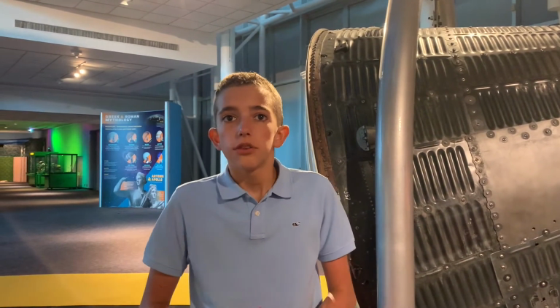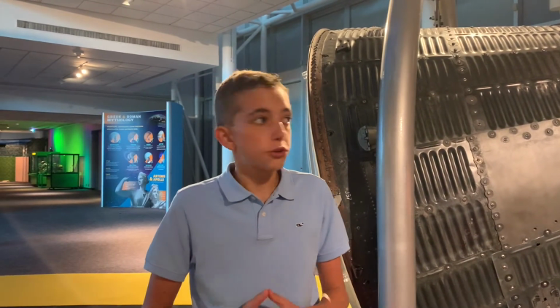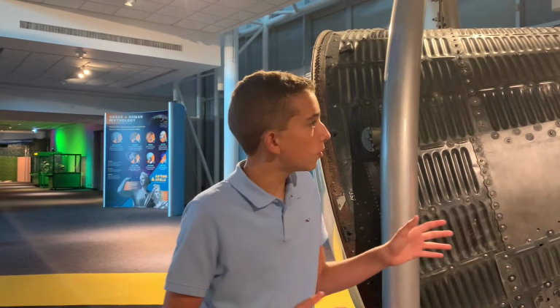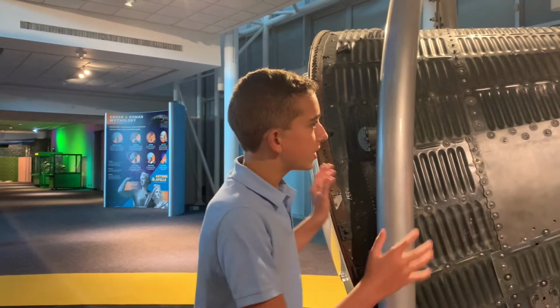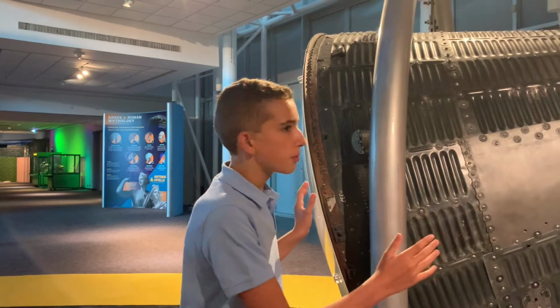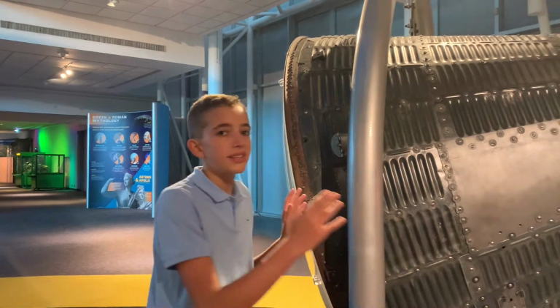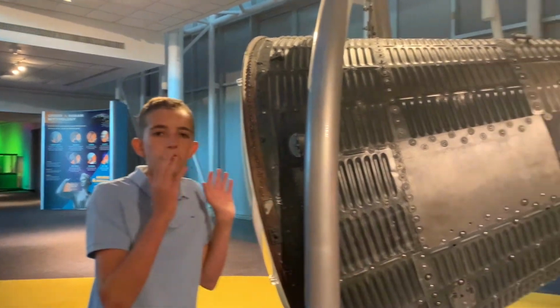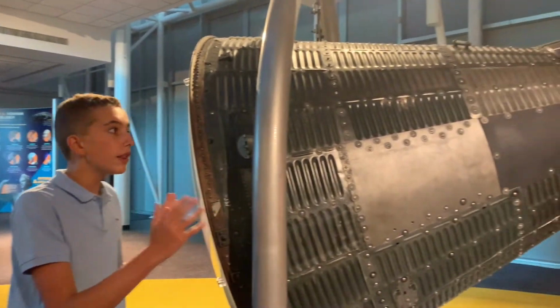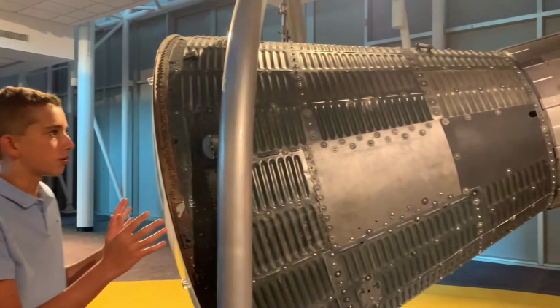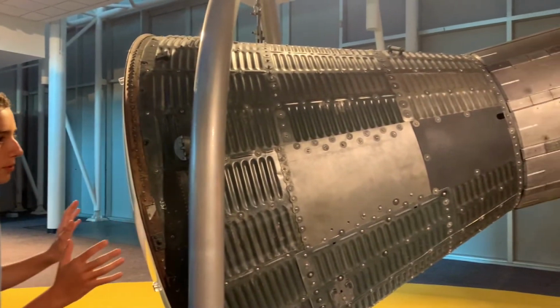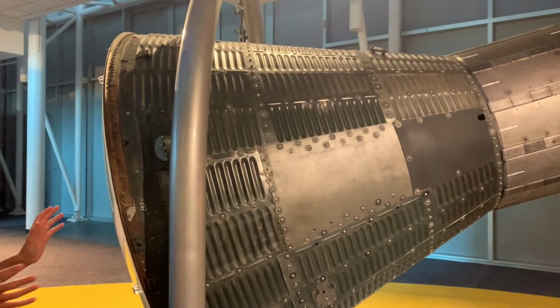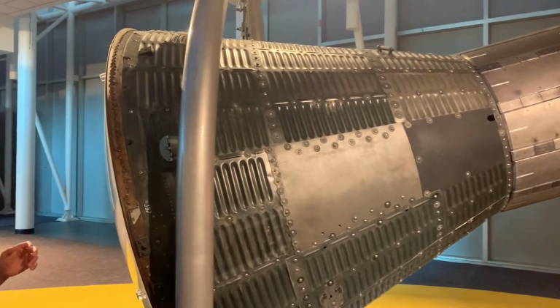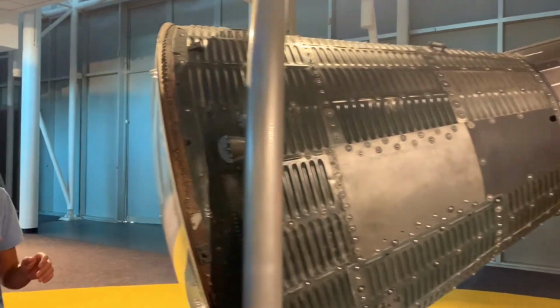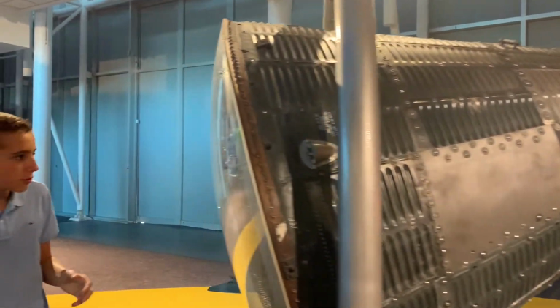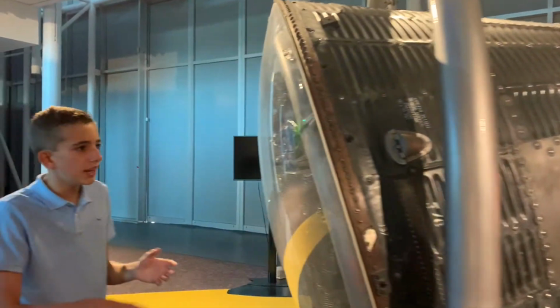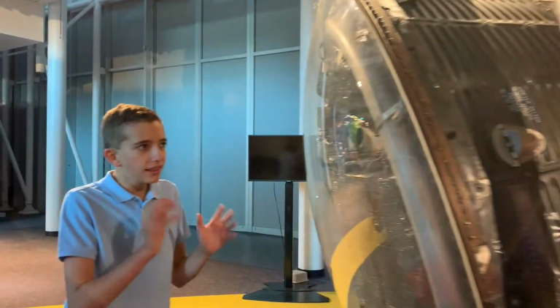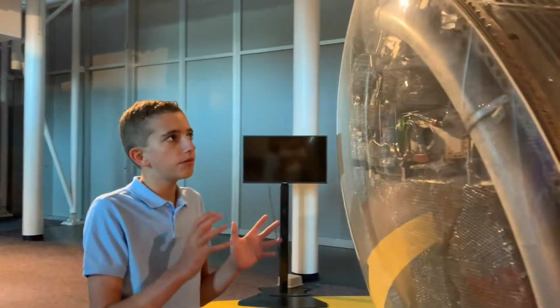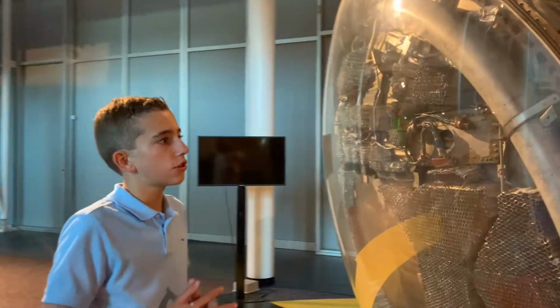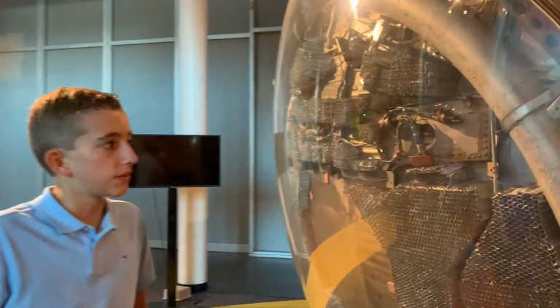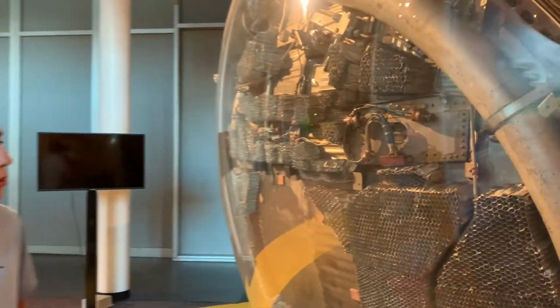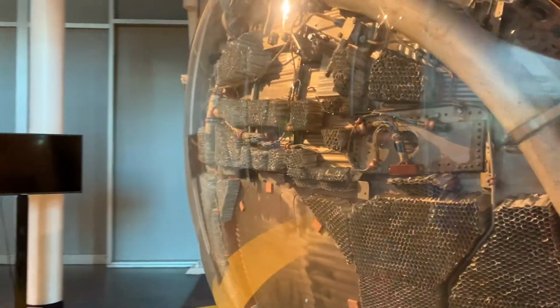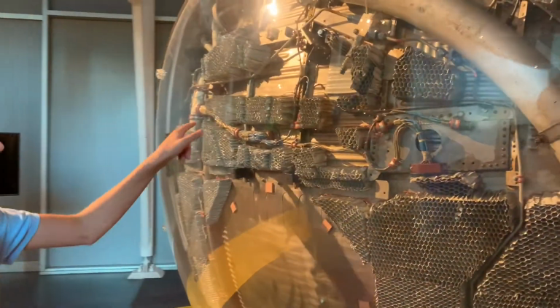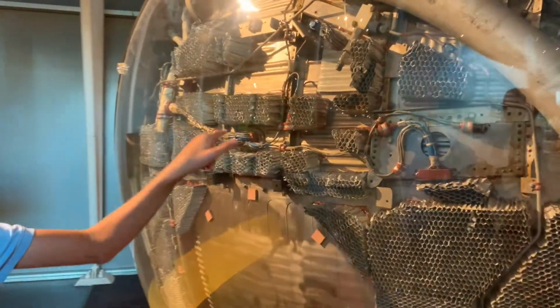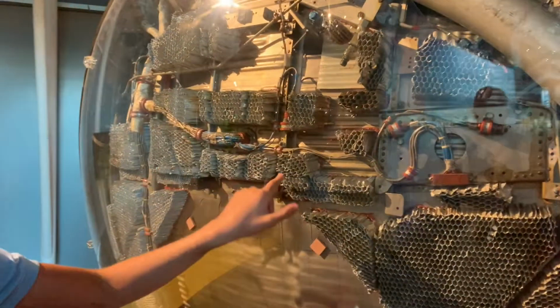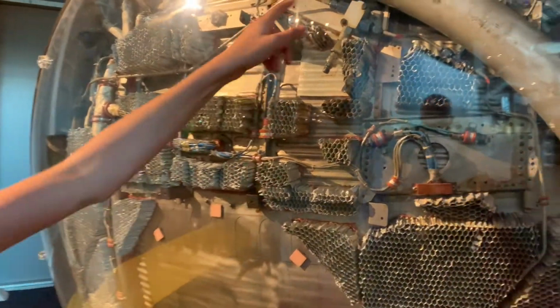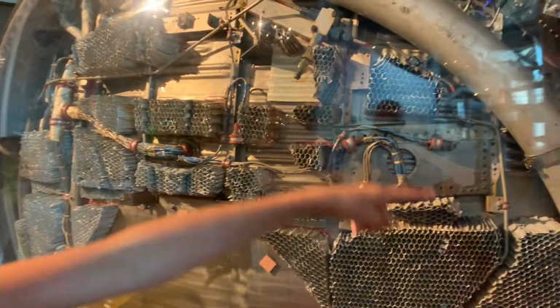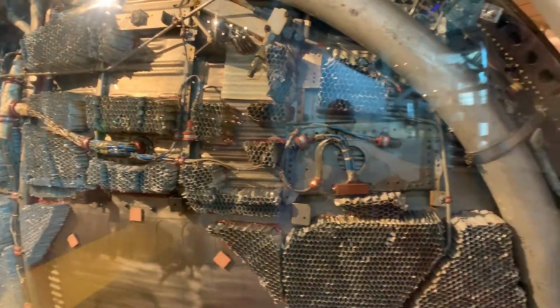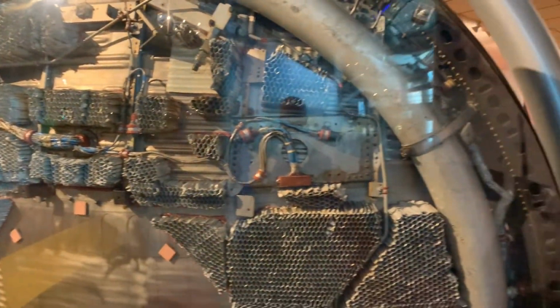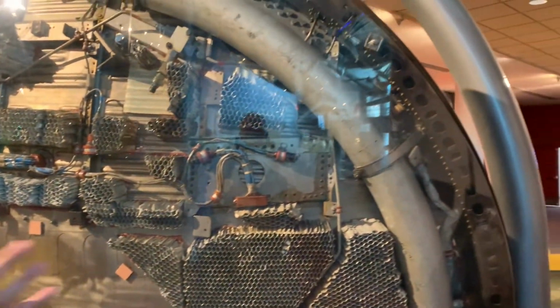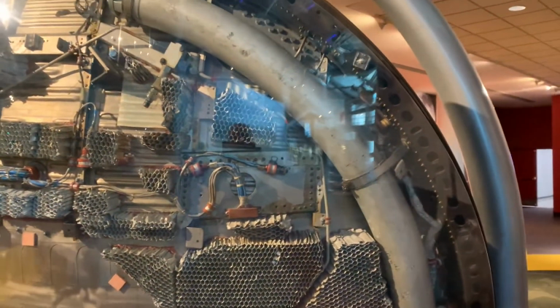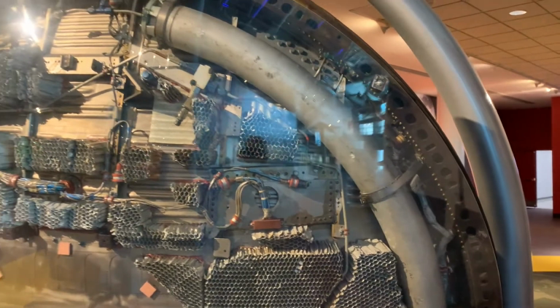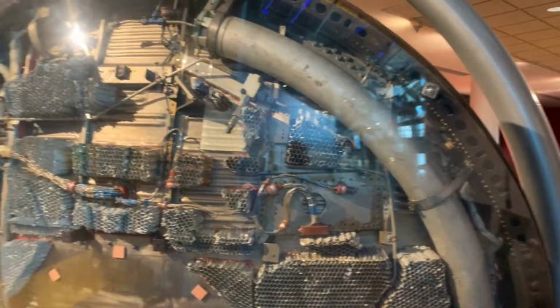What's really cool about this capsule is it's a developmental capsule. So if you come around here, you can see a little bit of the internals of the capsule — you can see a wire, you can see a pipe, and just so many other things.